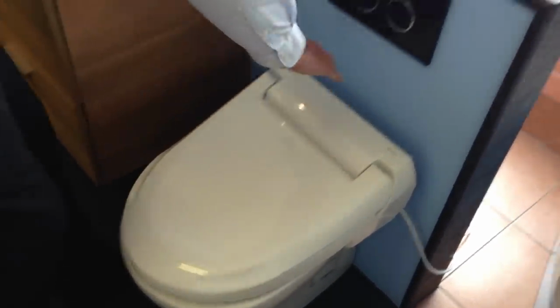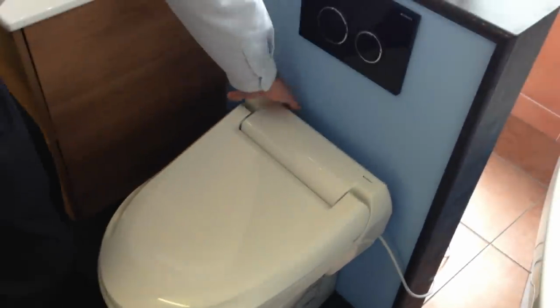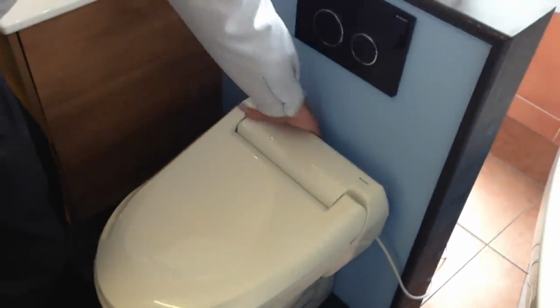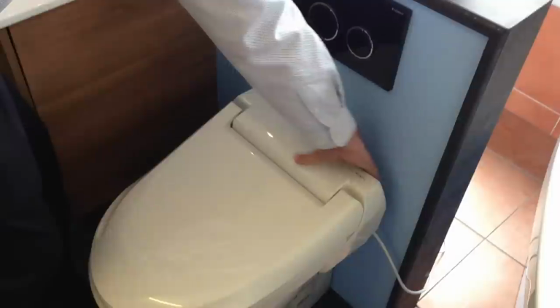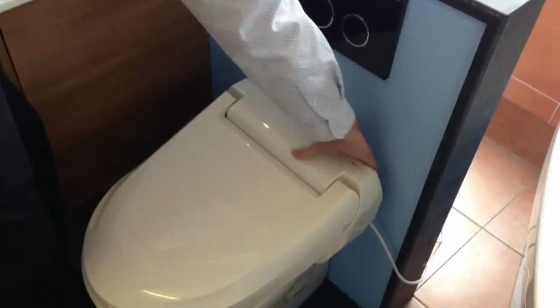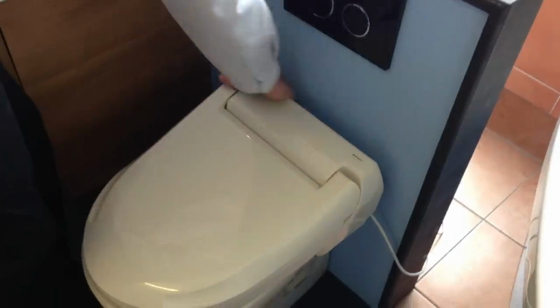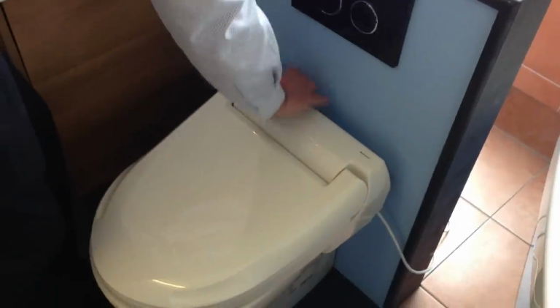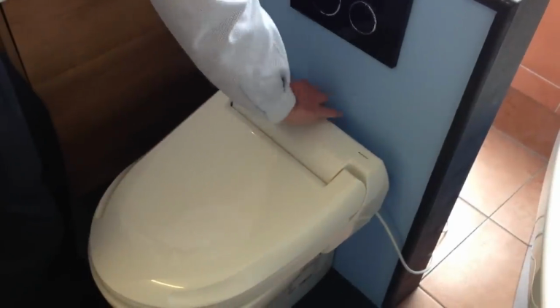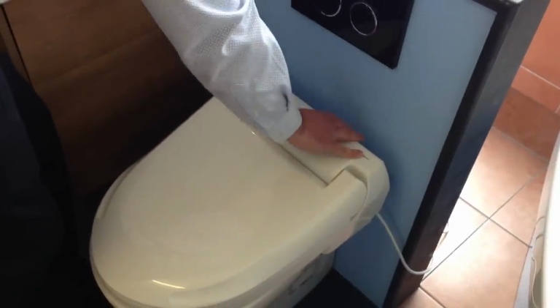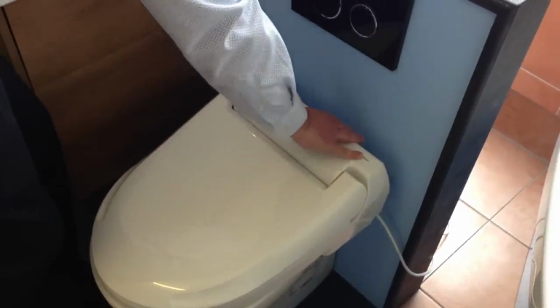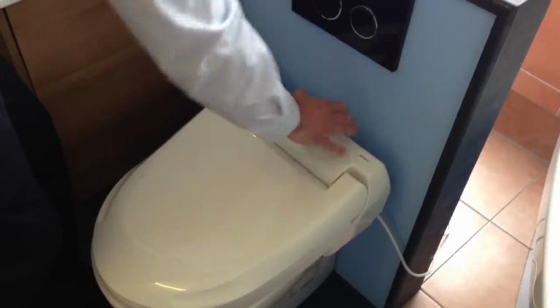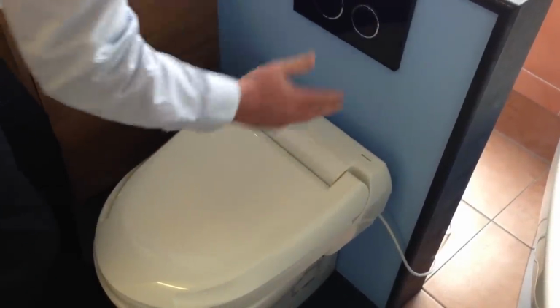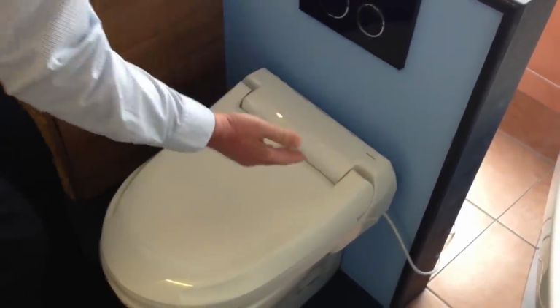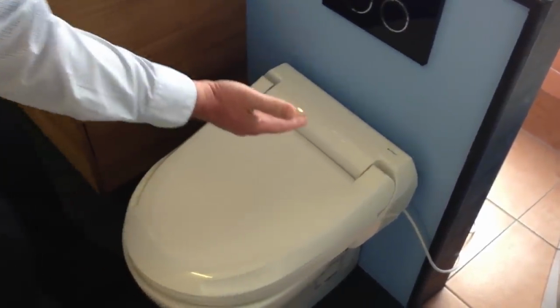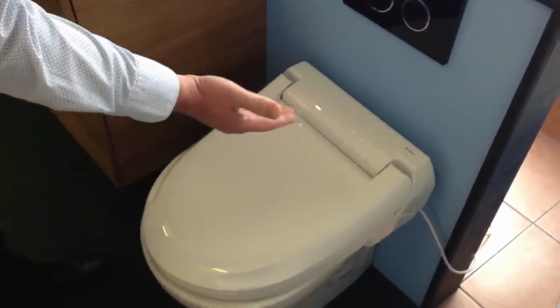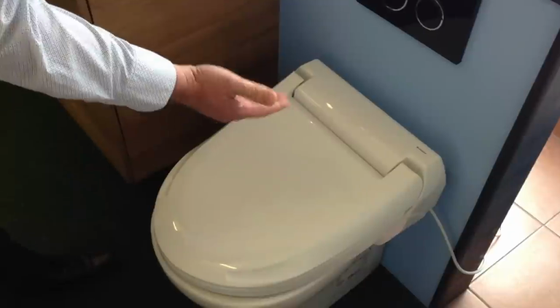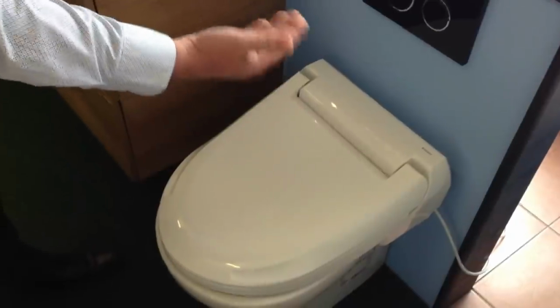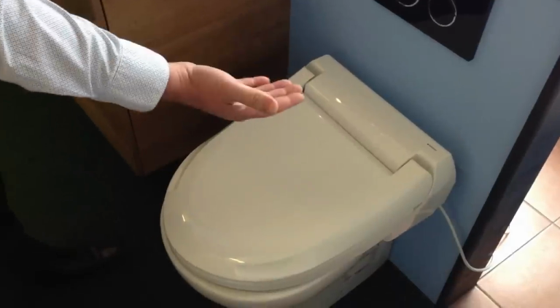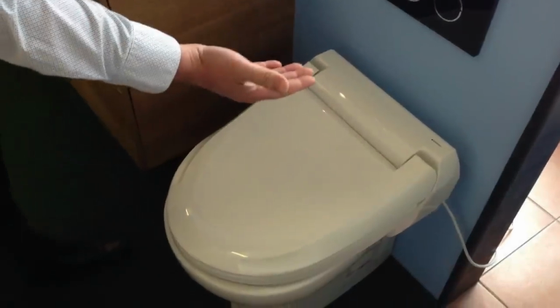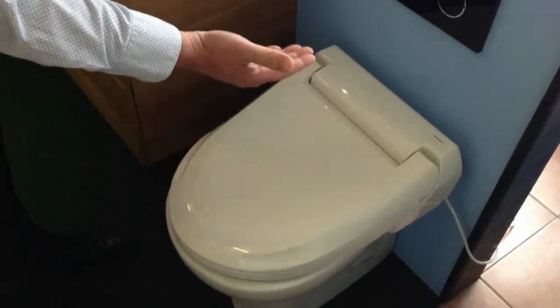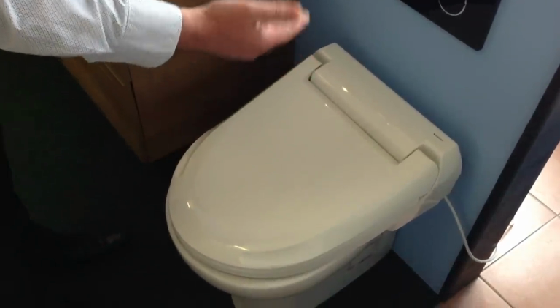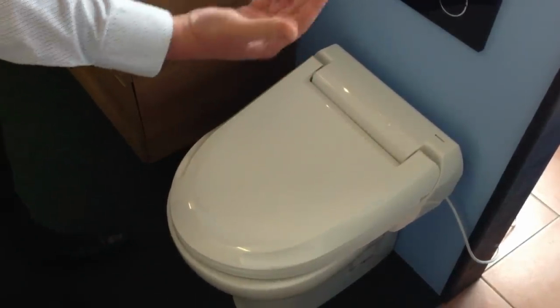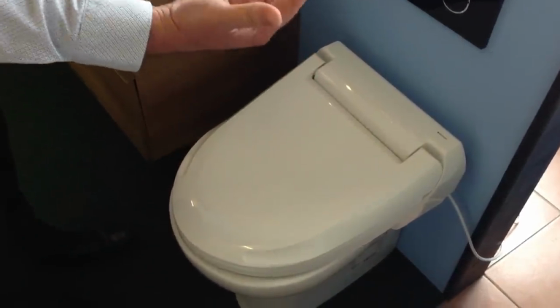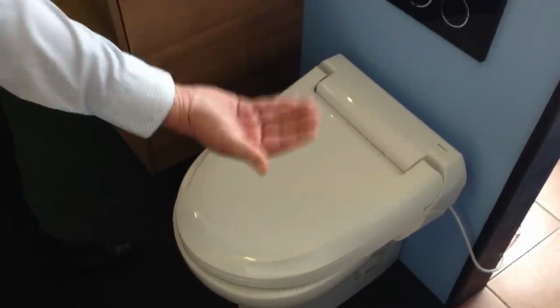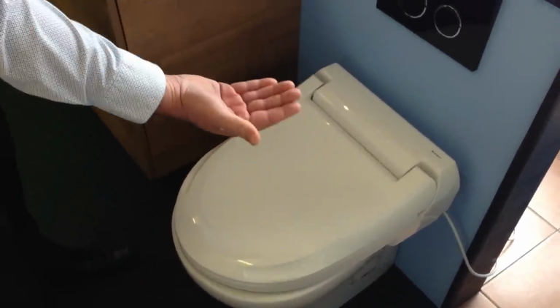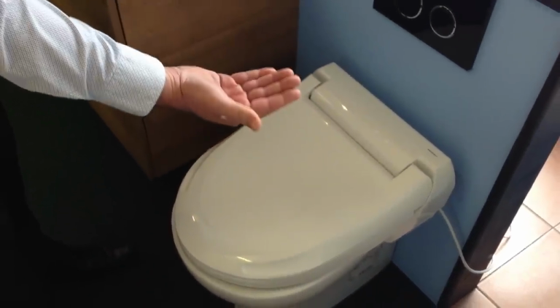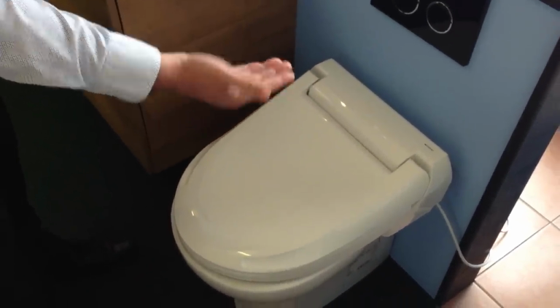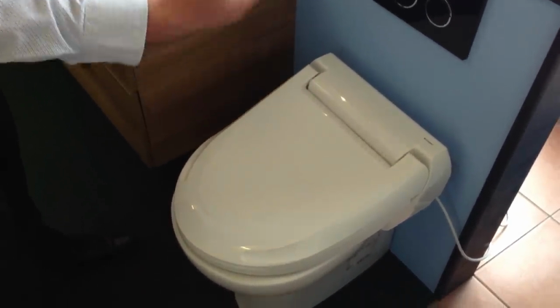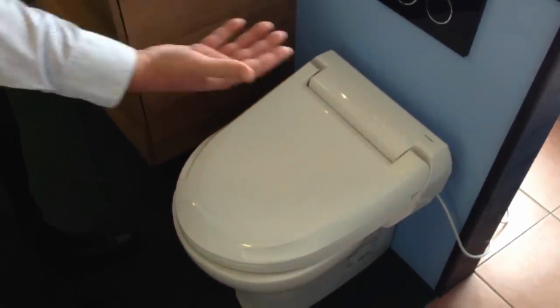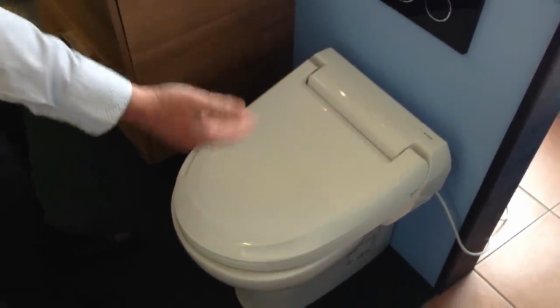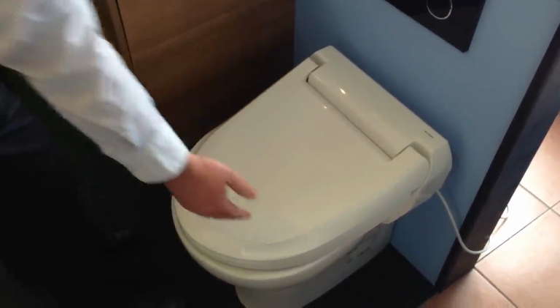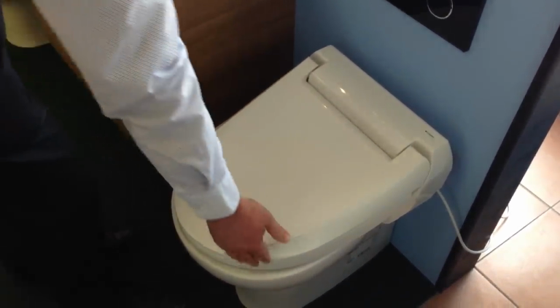All the workings are sat in here — the tank and the electrics. It's easy to plumb and easy to wire. This is literally a plug-in one, it being a demonstration model in the showroom.